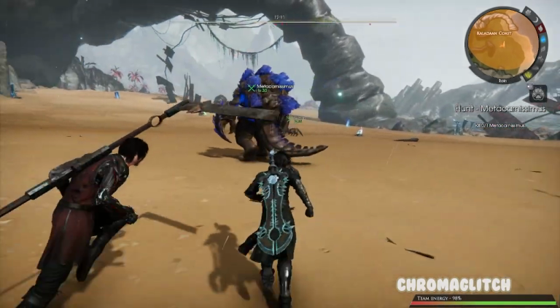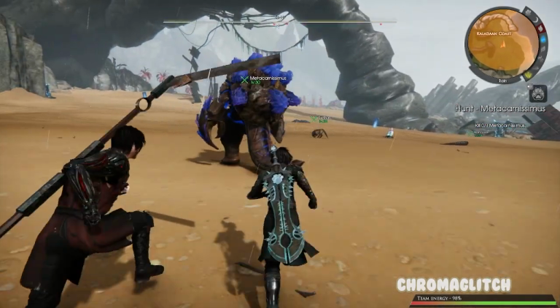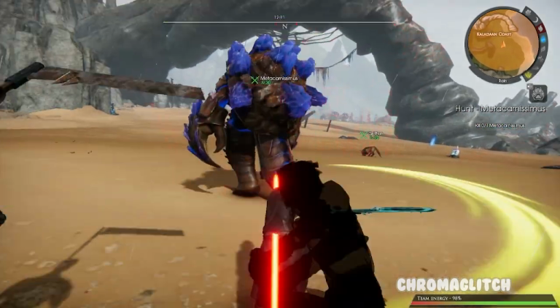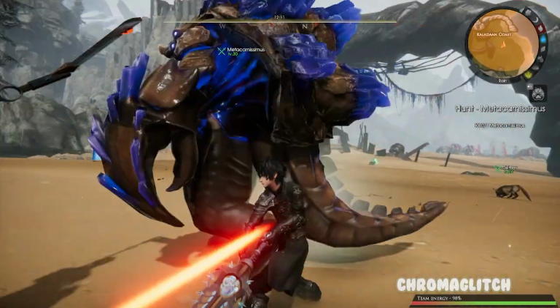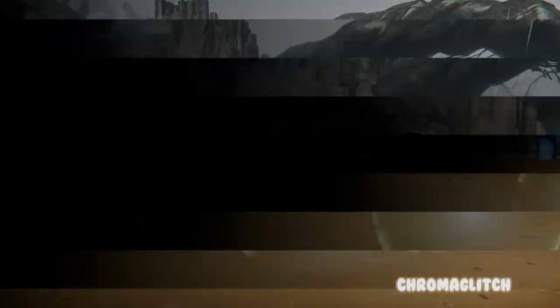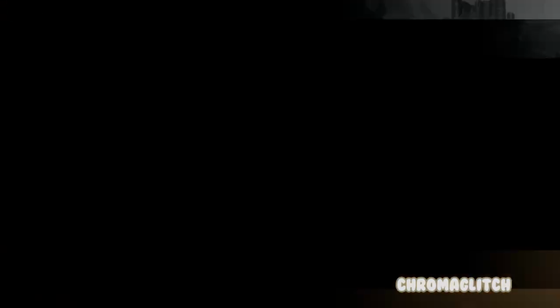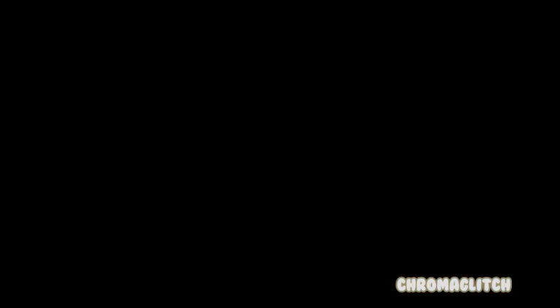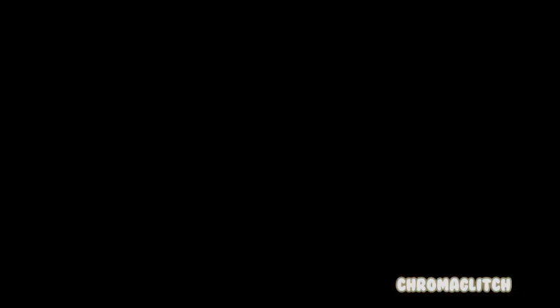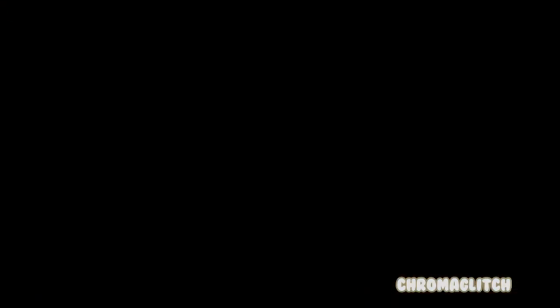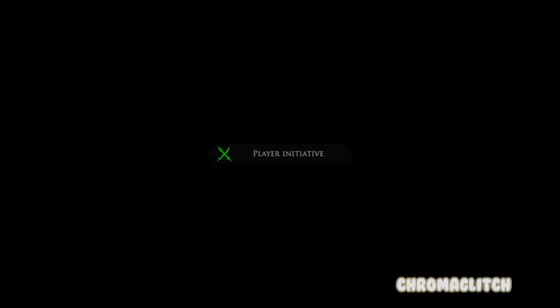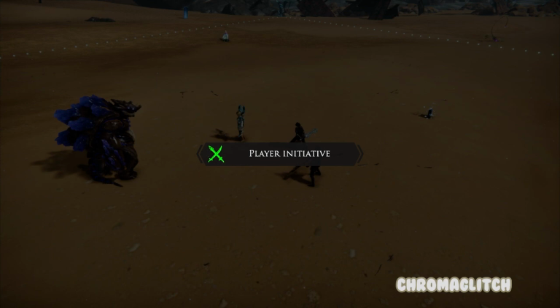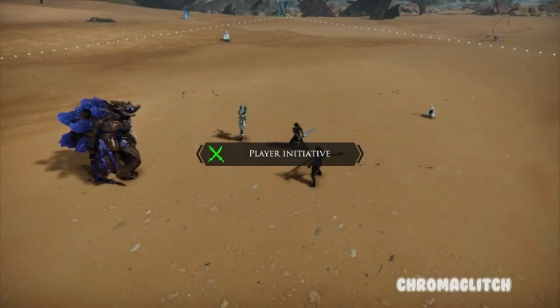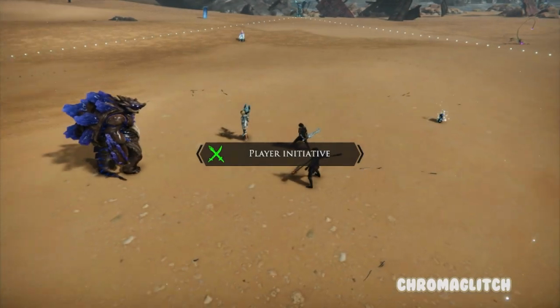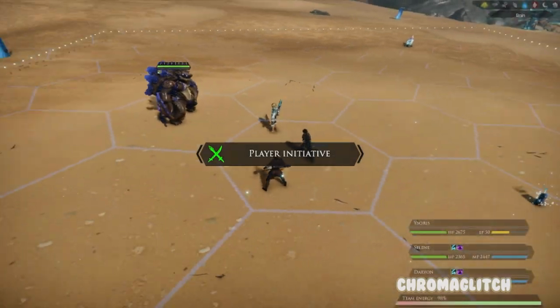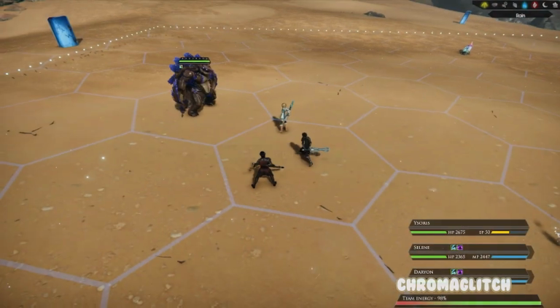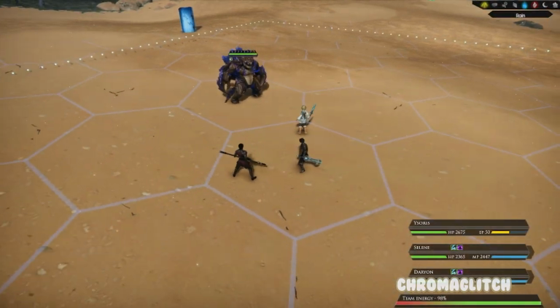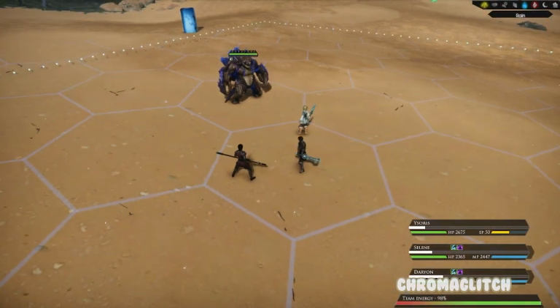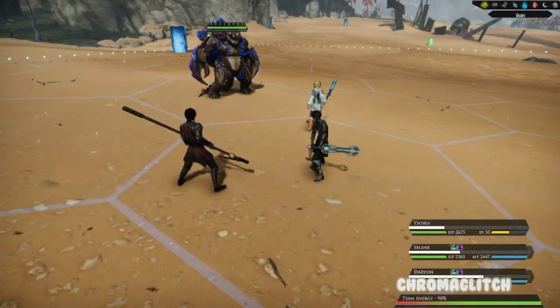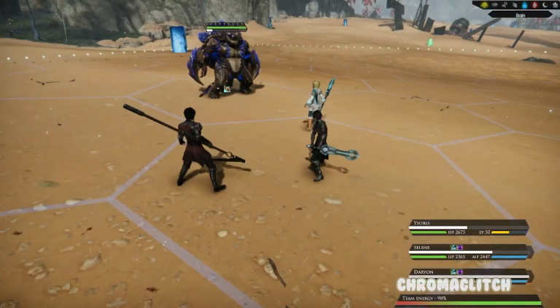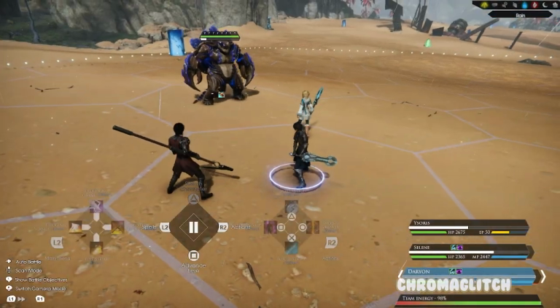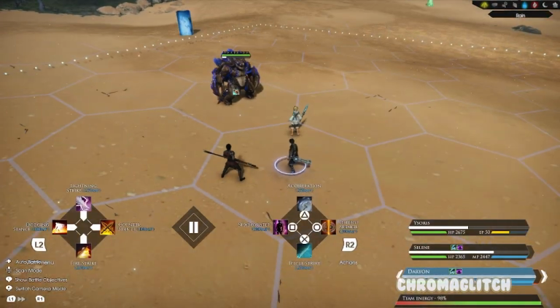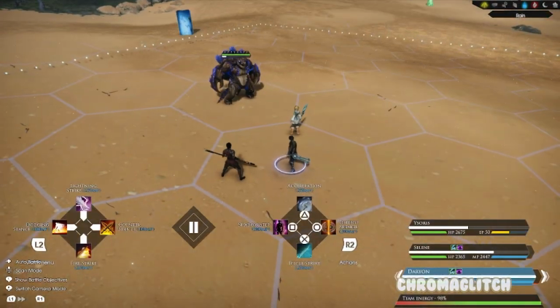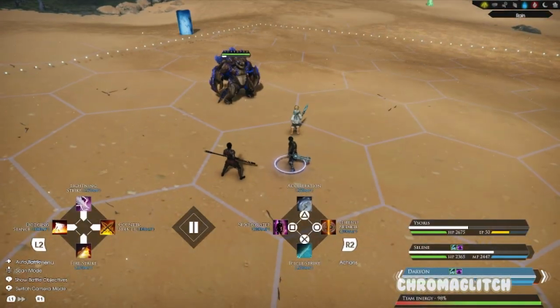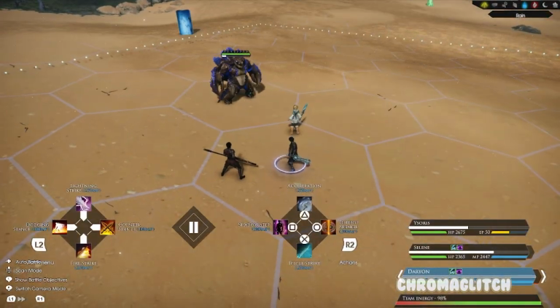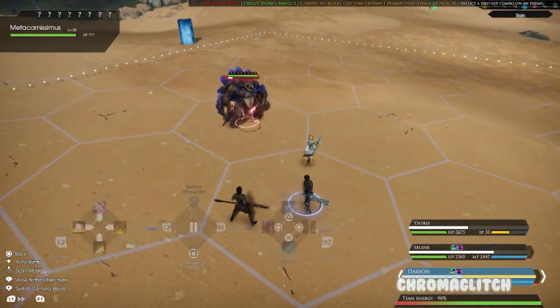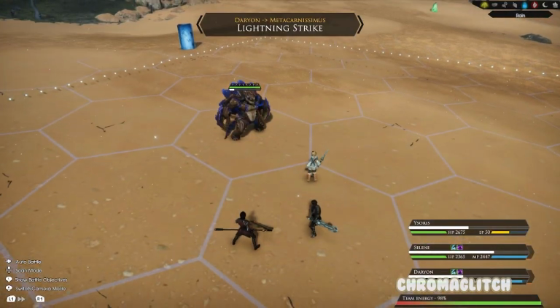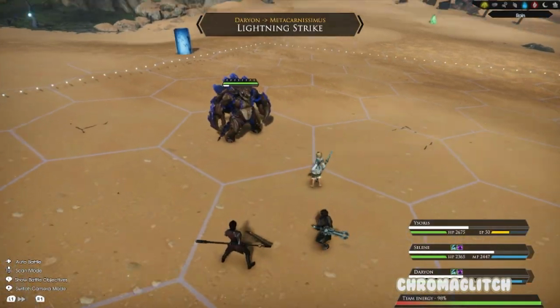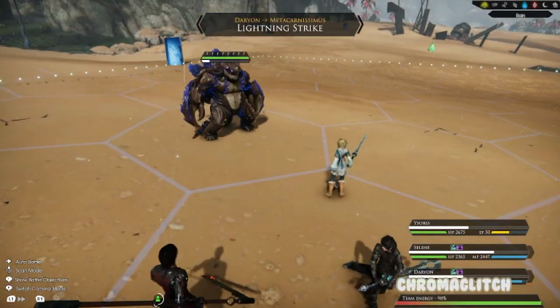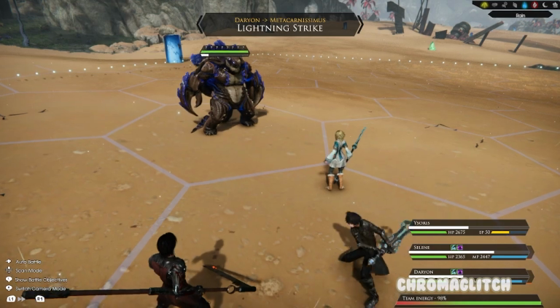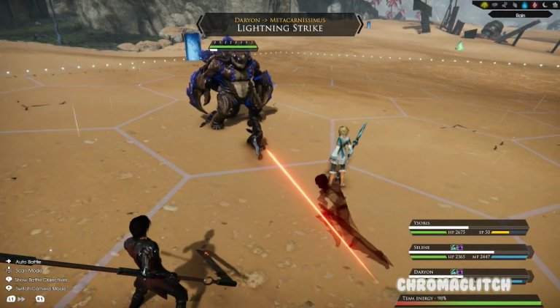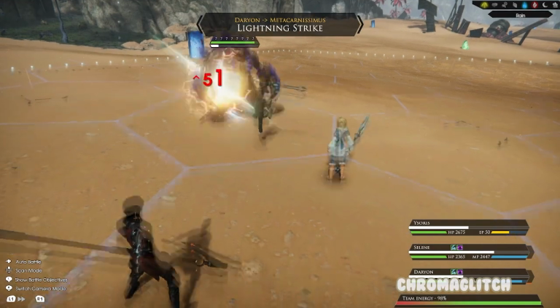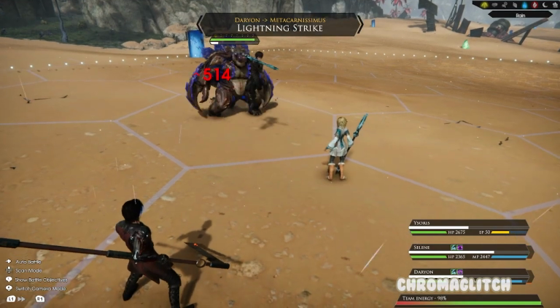Depending on your level, this can be a quick and easy fight or a challenging one, as the Metacarnismus is level 30. The Metacarnismus is weak to thunder and lightning damage, which can be used to your advantage.